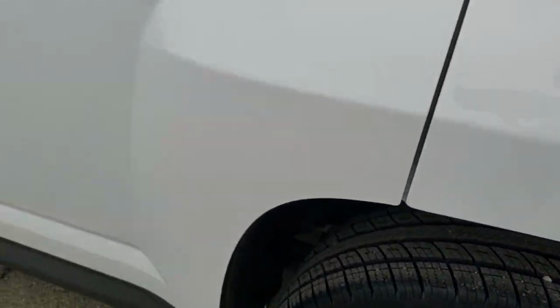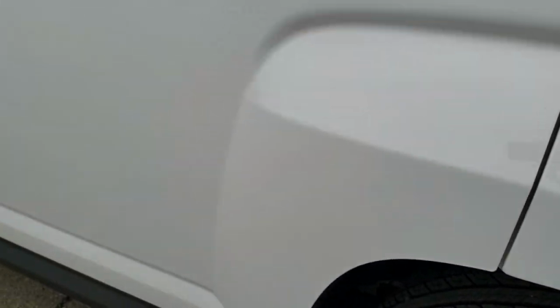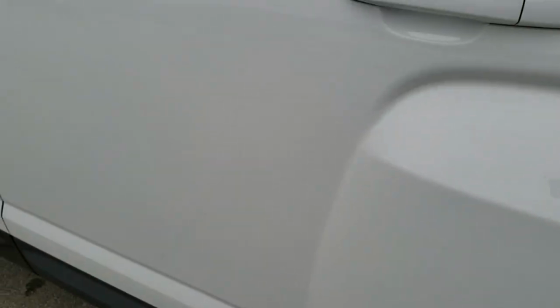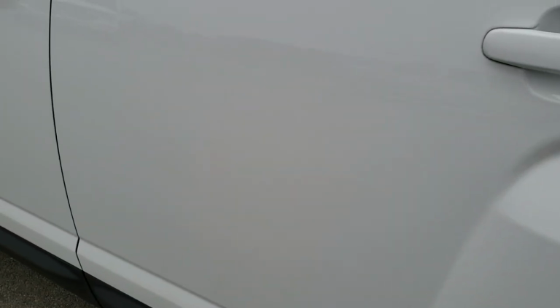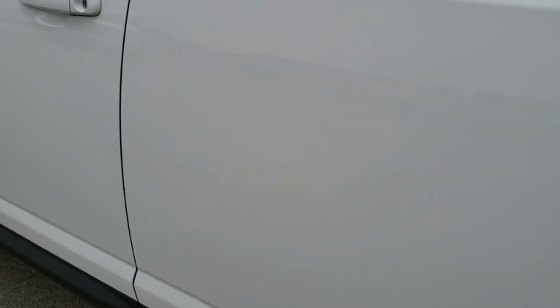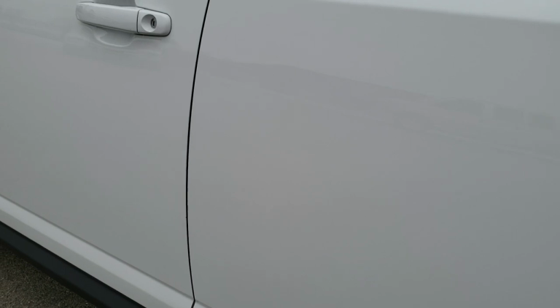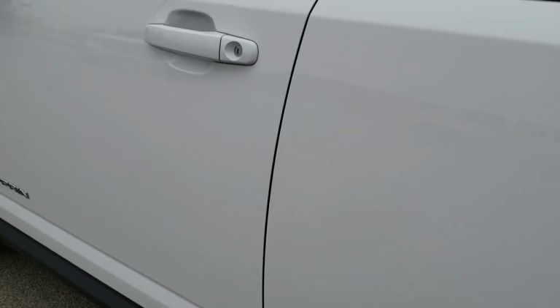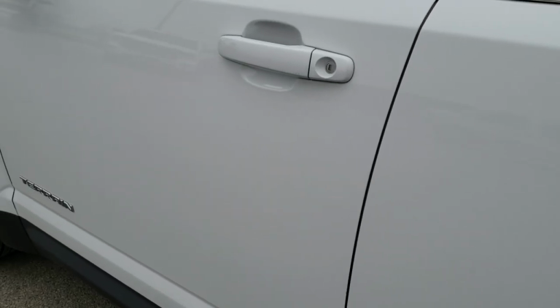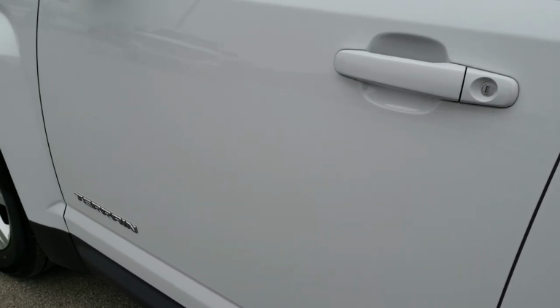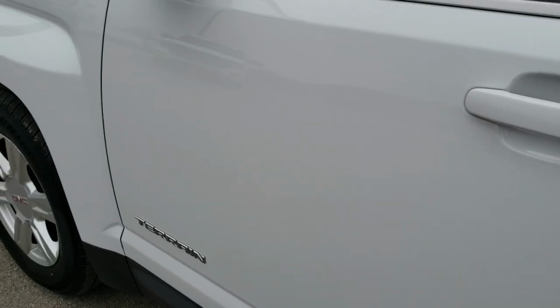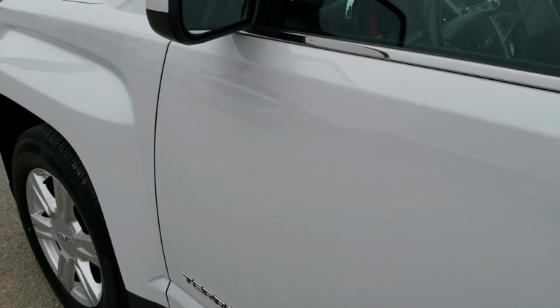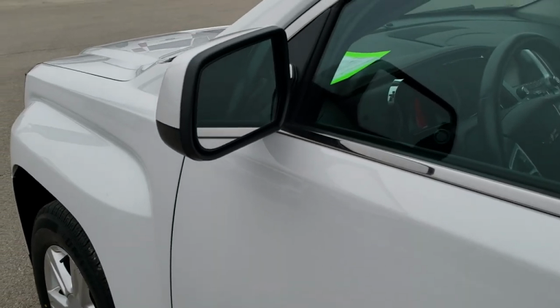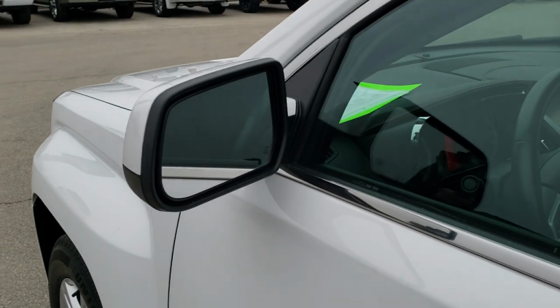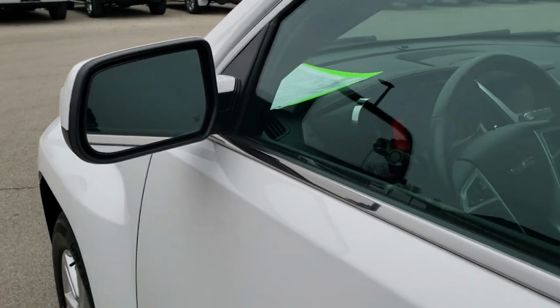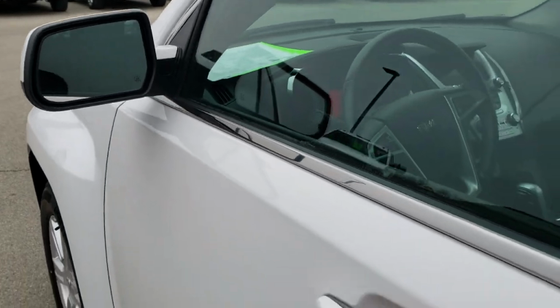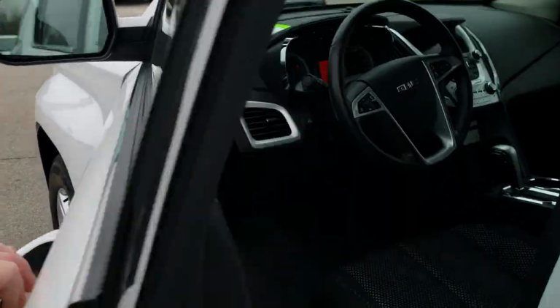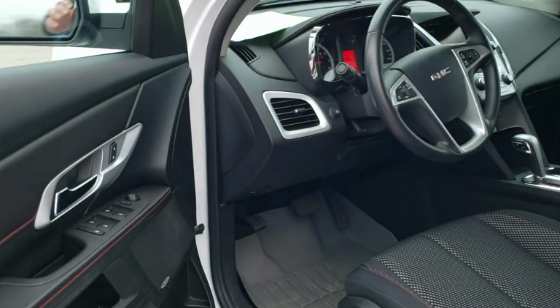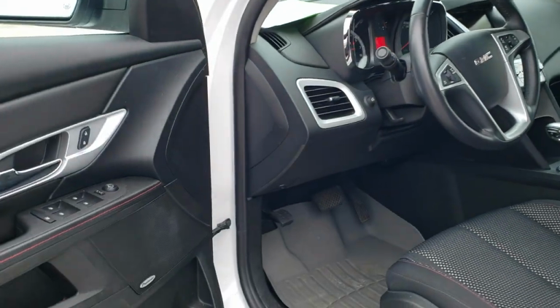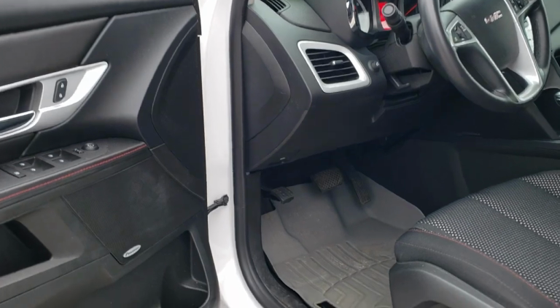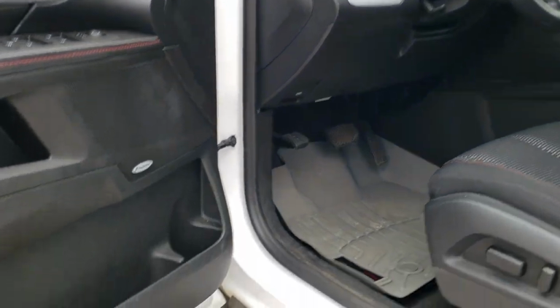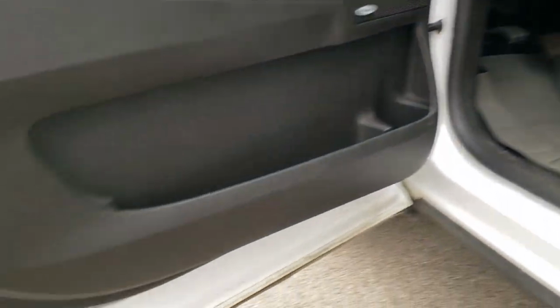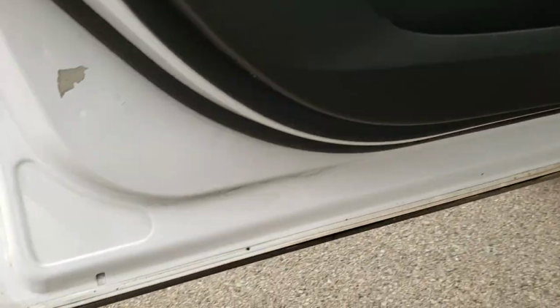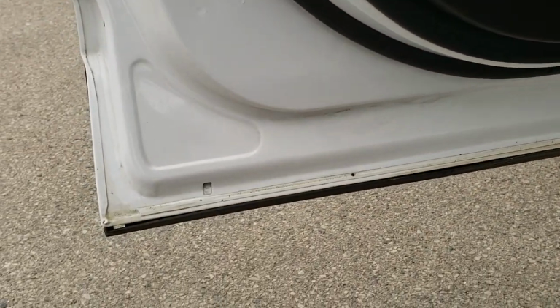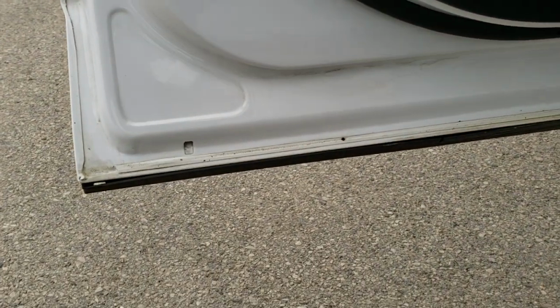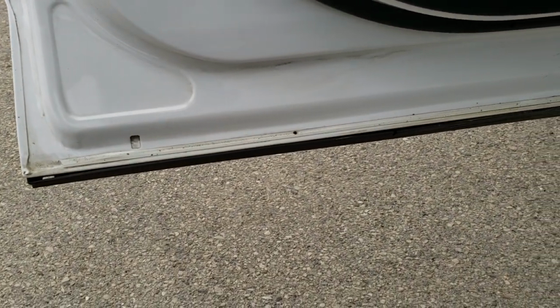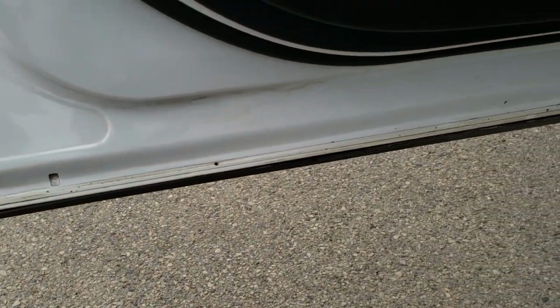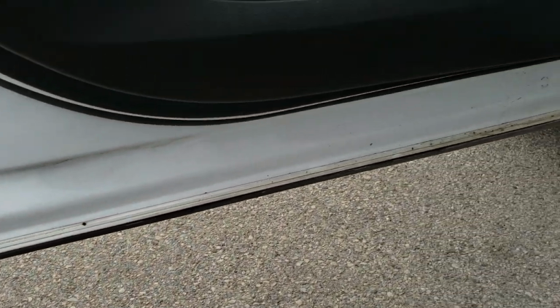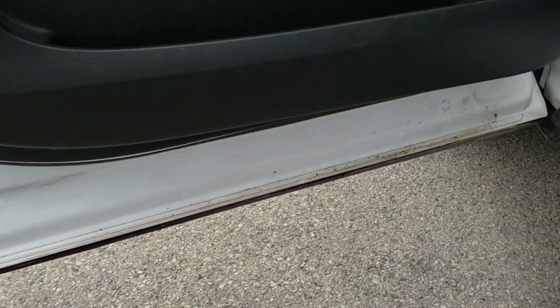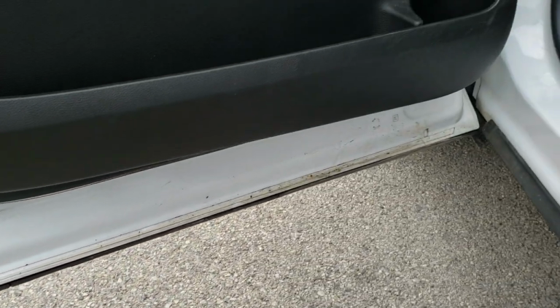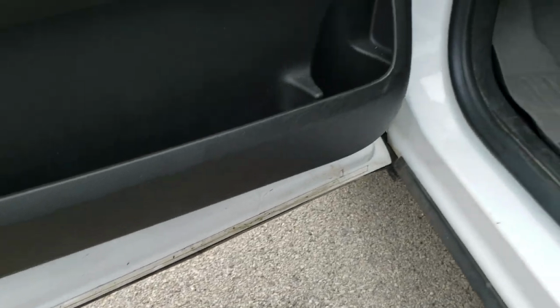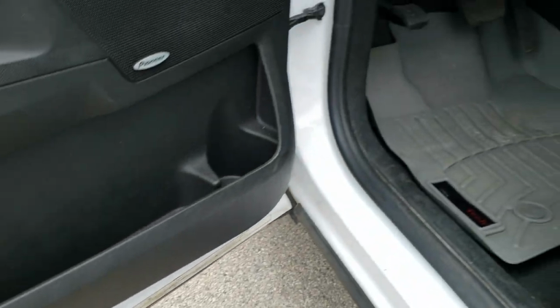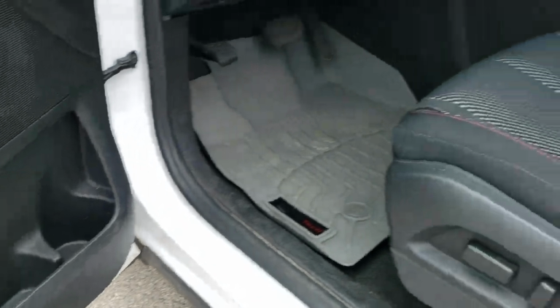As you go down on the driver's side, it's just as clean as the passenger's side. Didn't see any dents or dings on that rear quarter. It does come with the roof rack rails. The heated mirrors are included as well. The bottom of the doors all look really good — on Equinoxes and Terrains, that's always something you want to check.